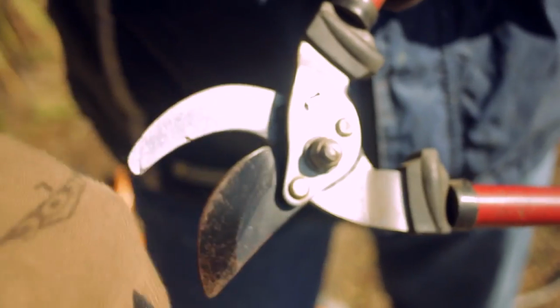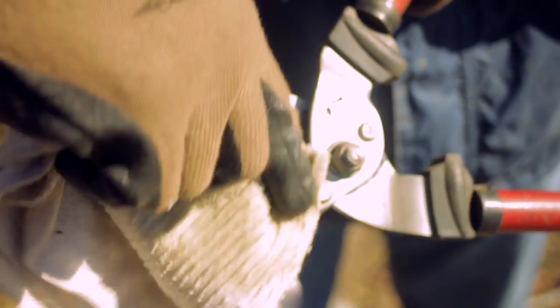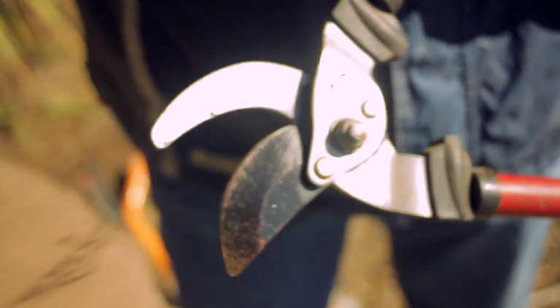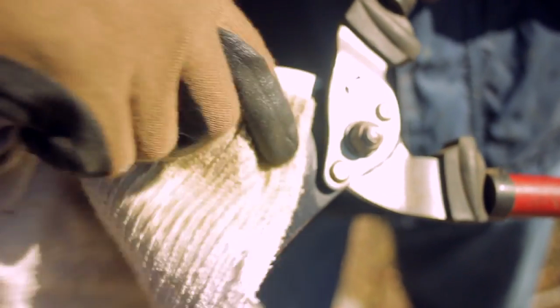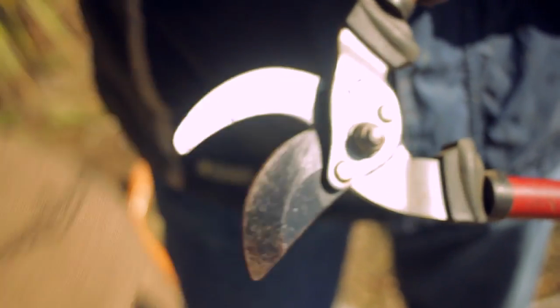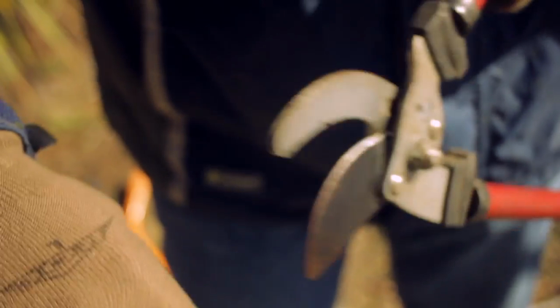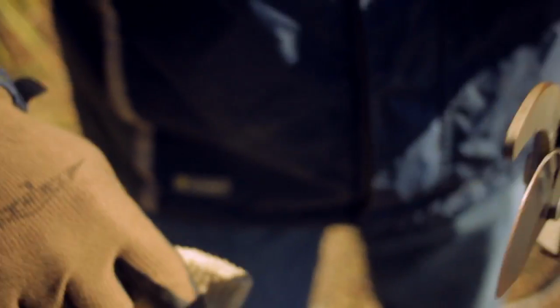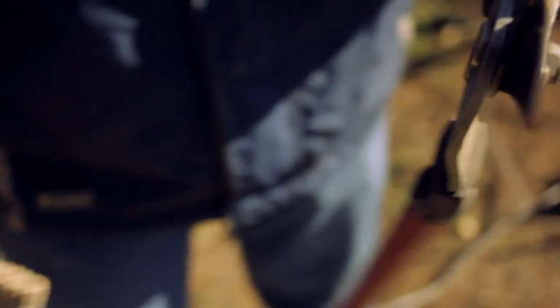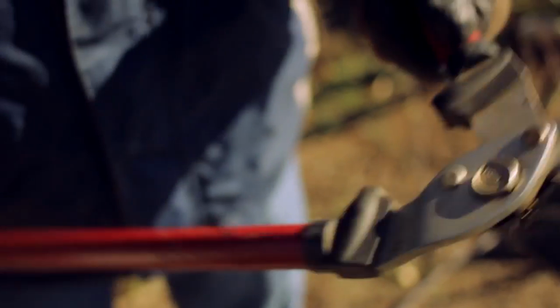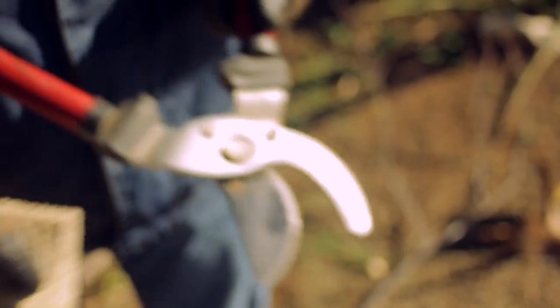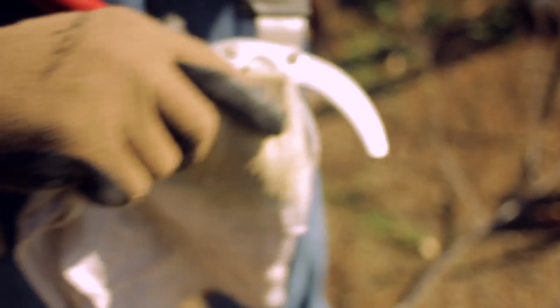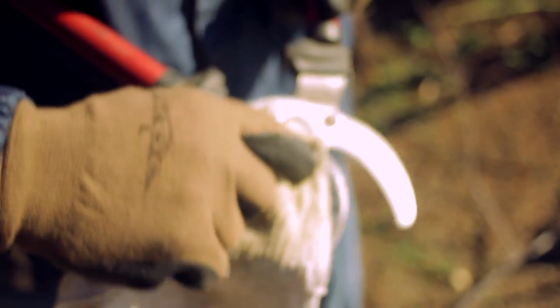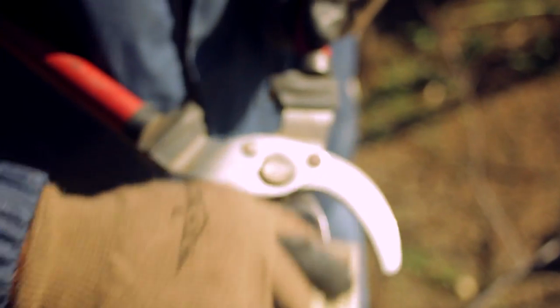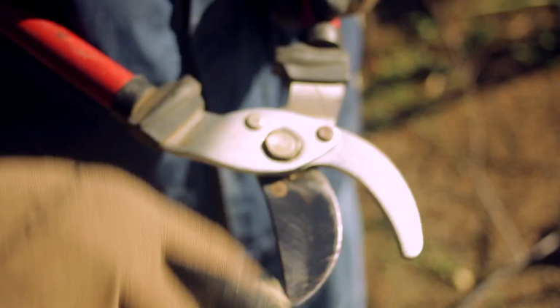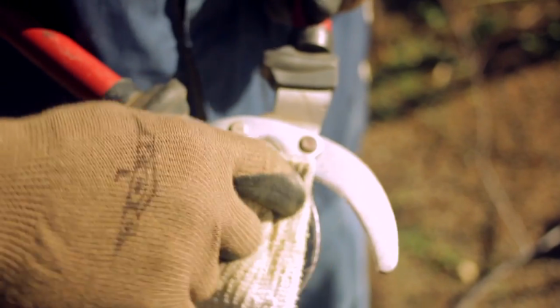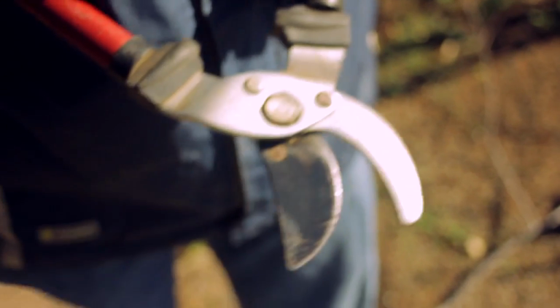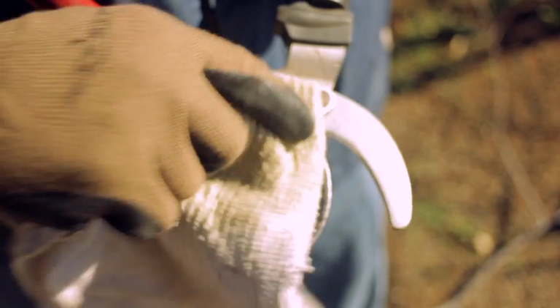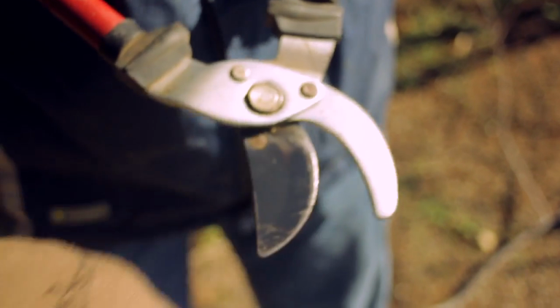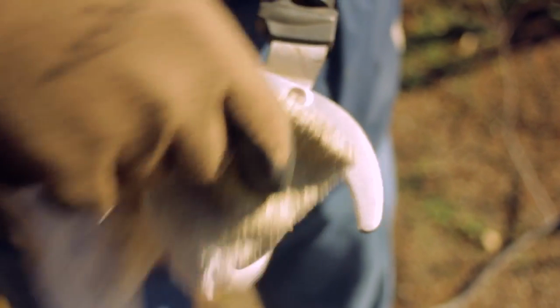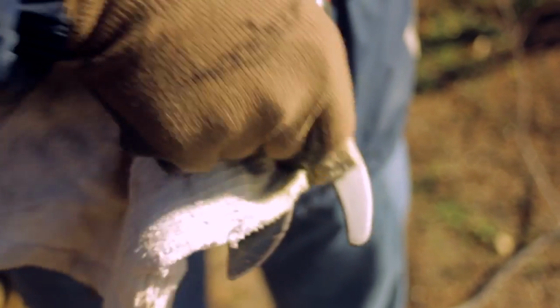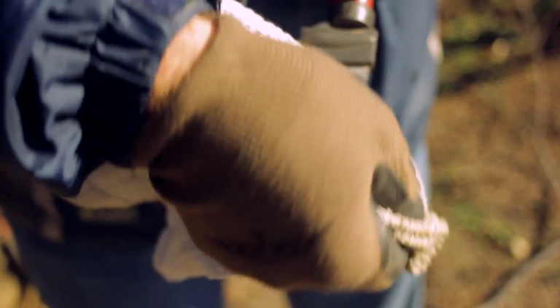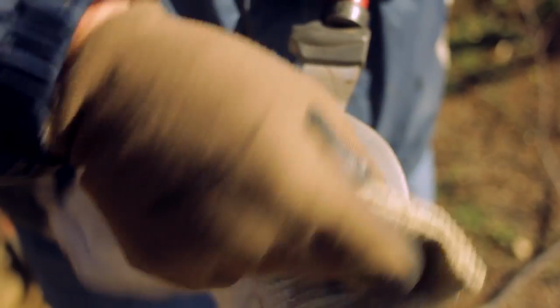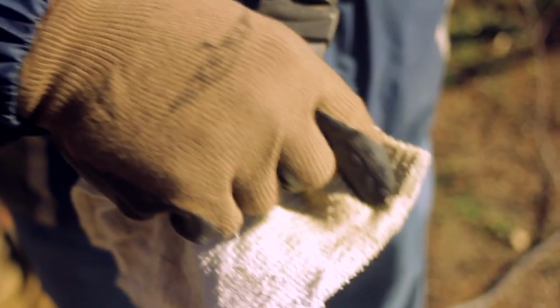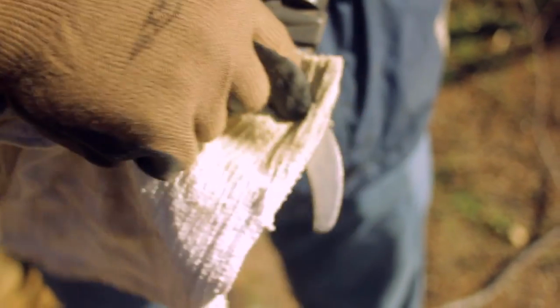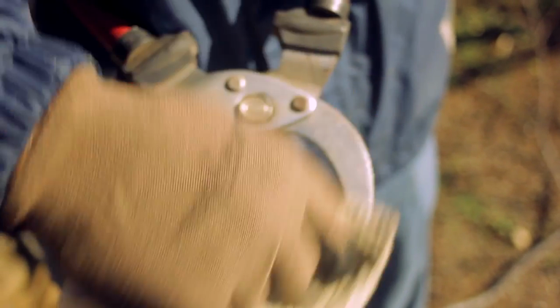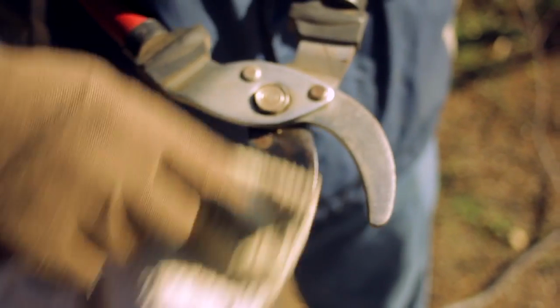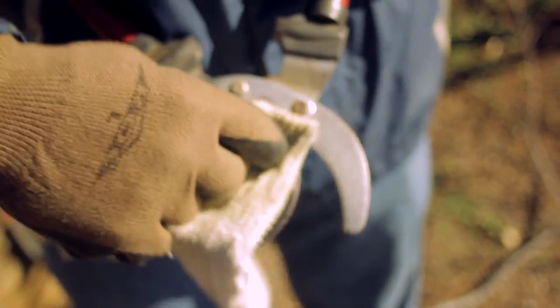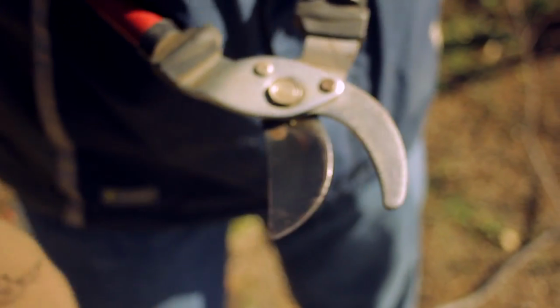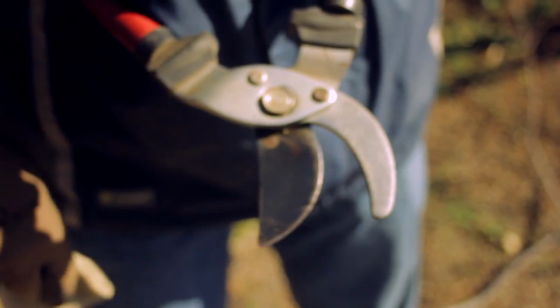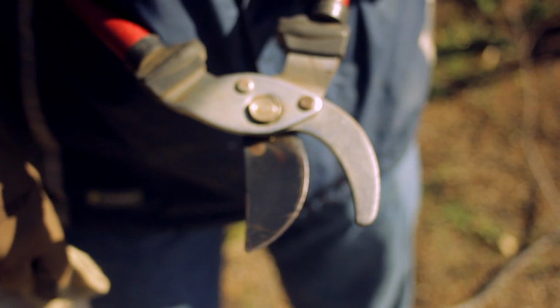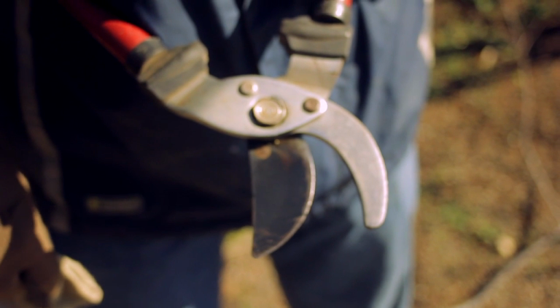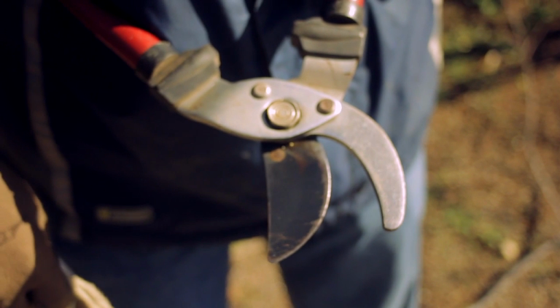To prevent the spread of disease from one plant to another, be sure to clean loppers when moving from plant to plant, especially if working with a diseased plant or disease-prone species.